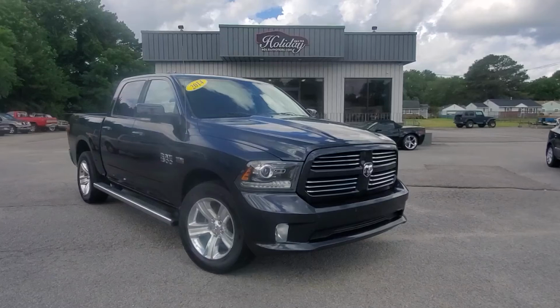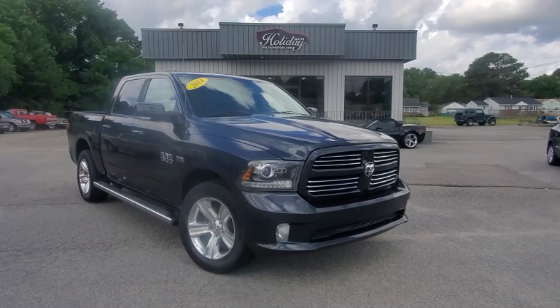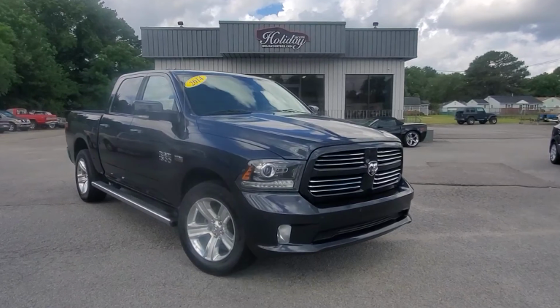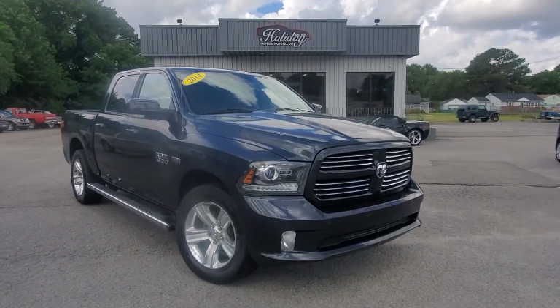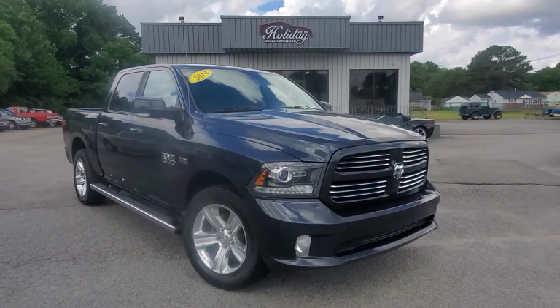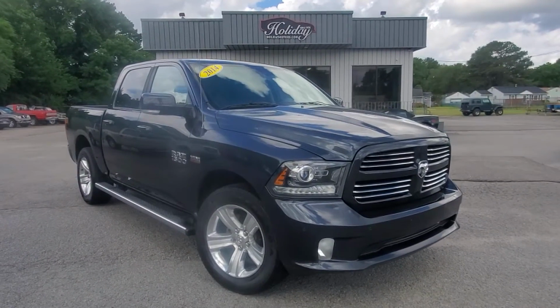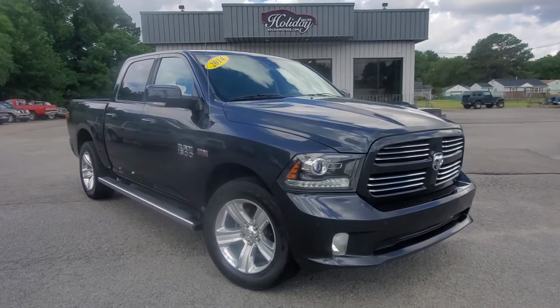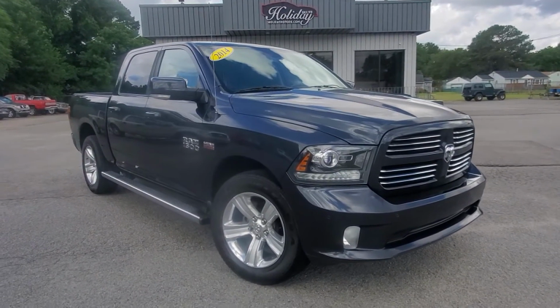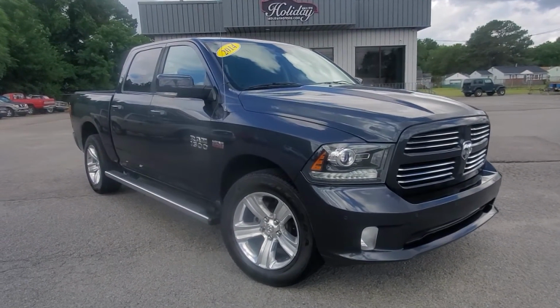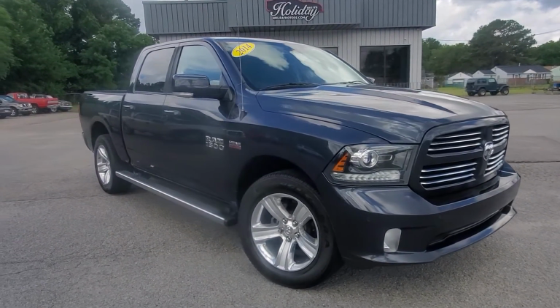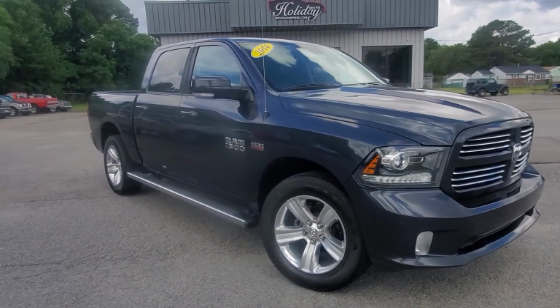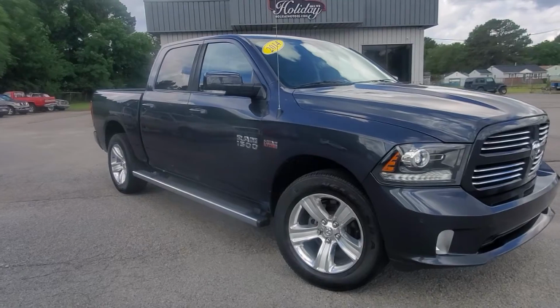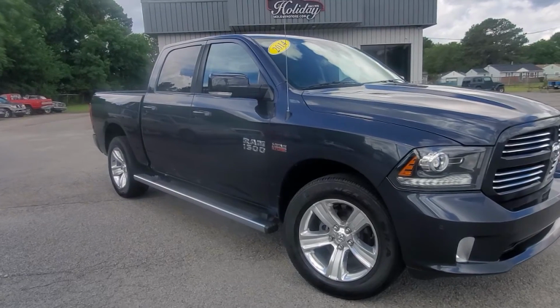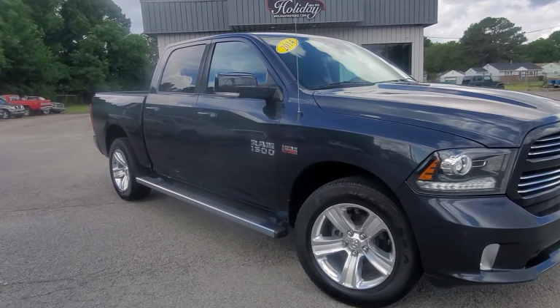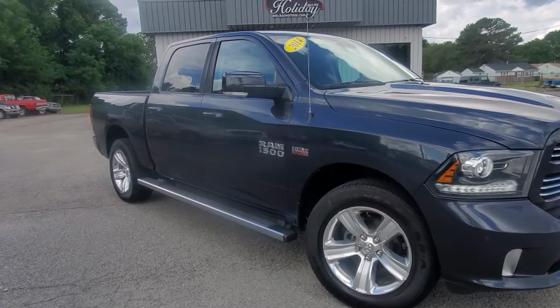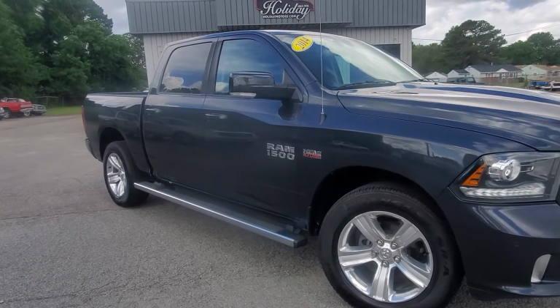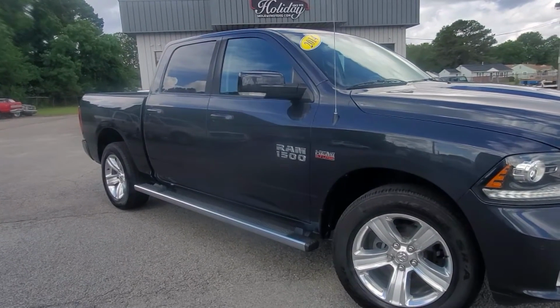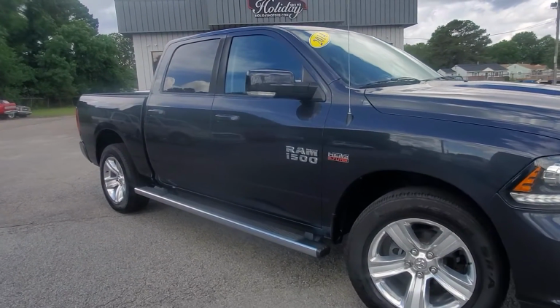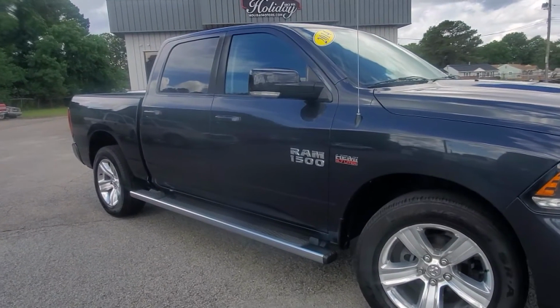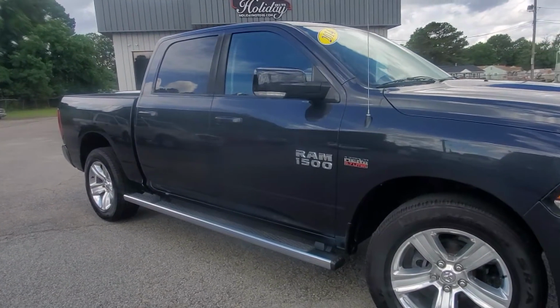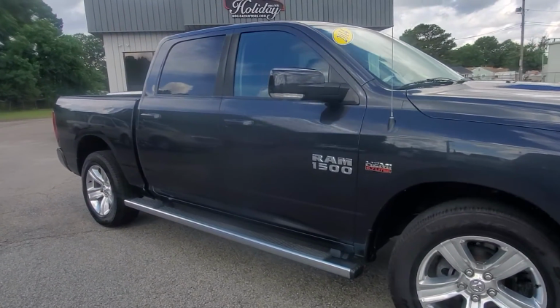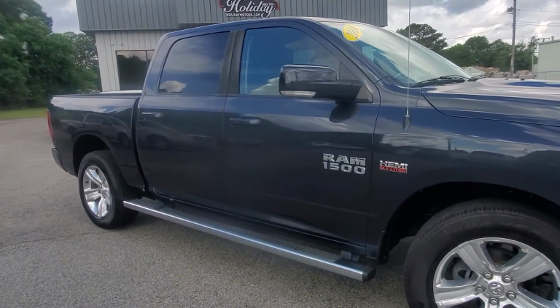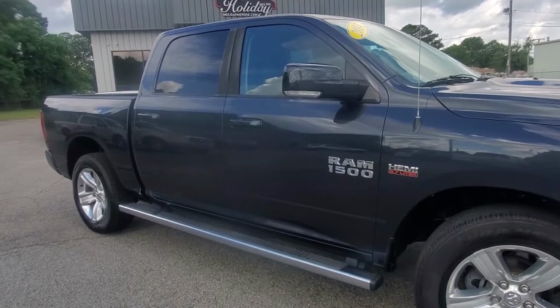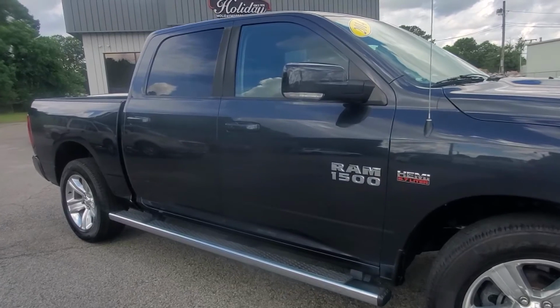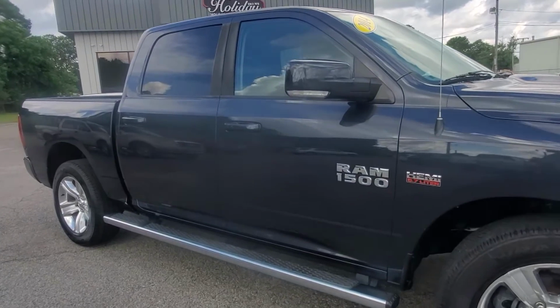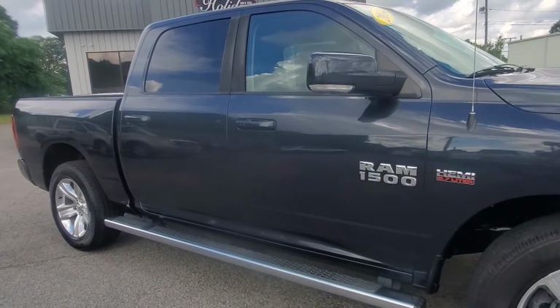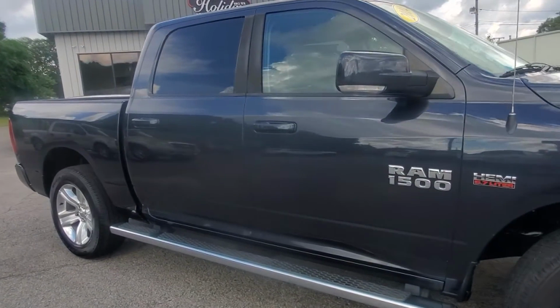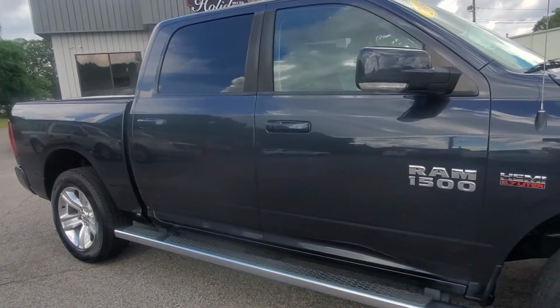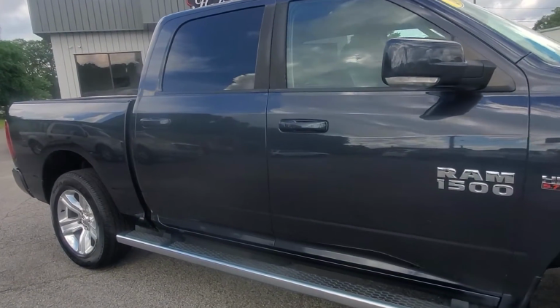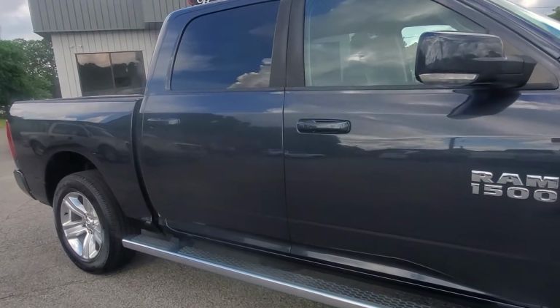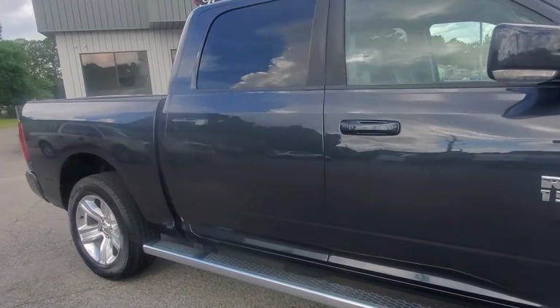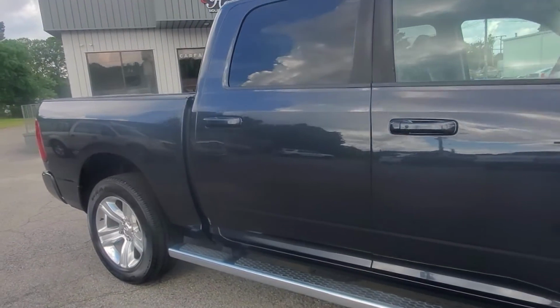Hey there again everyone, this is Chad Henry at Holiday Motors, here for you today with this 2014 Ram 1500 Sport with the 5.7 liter Hemi. This truck is four-wheel drive and has the sport package on it.